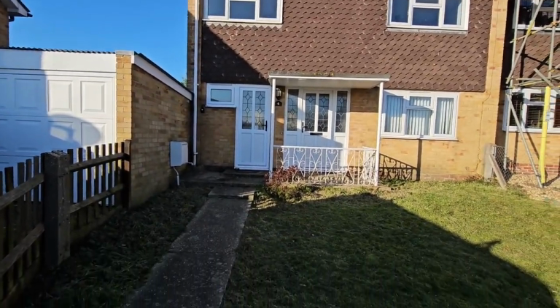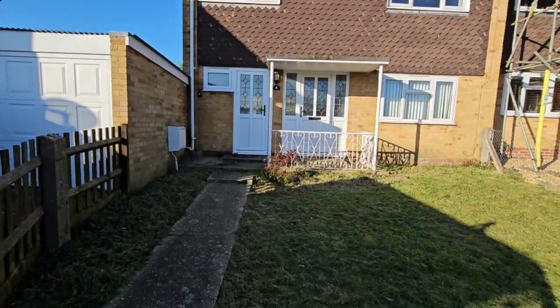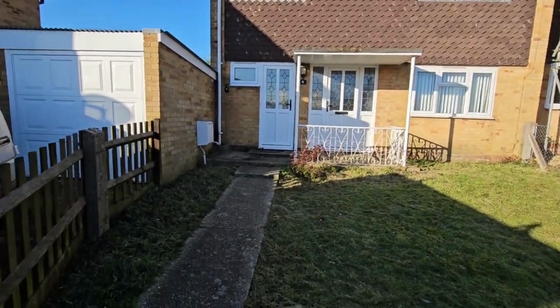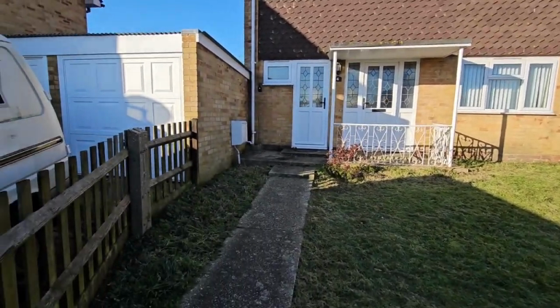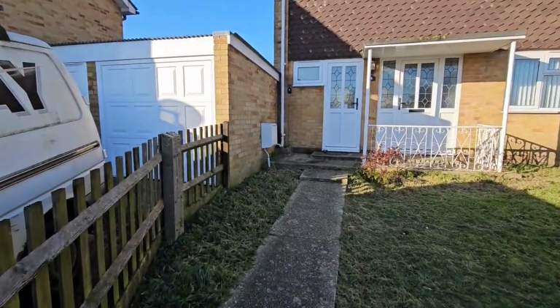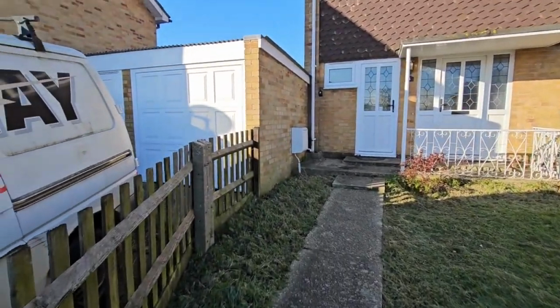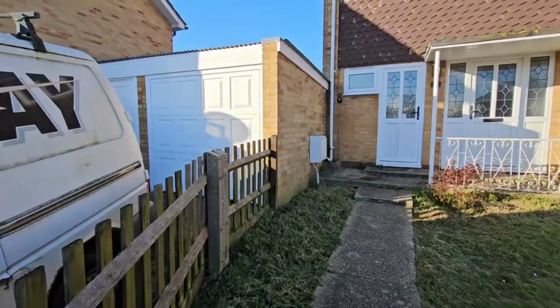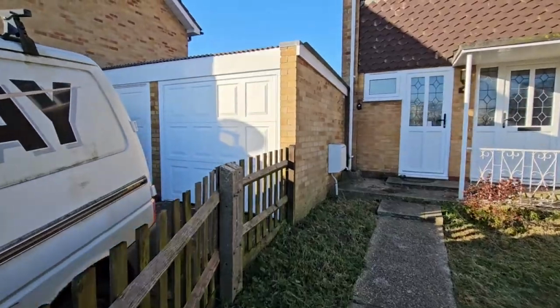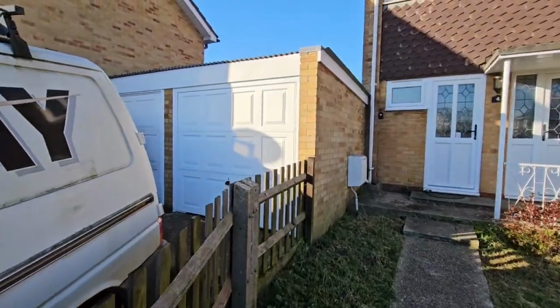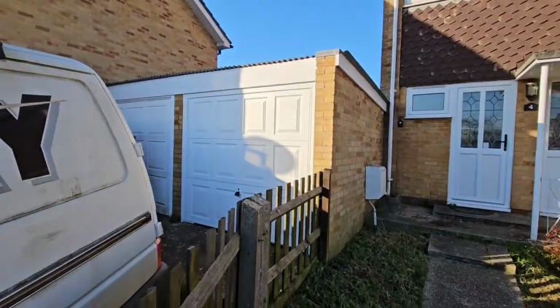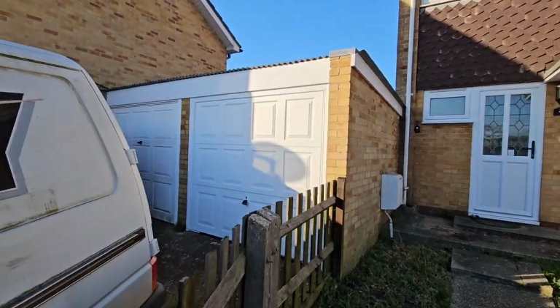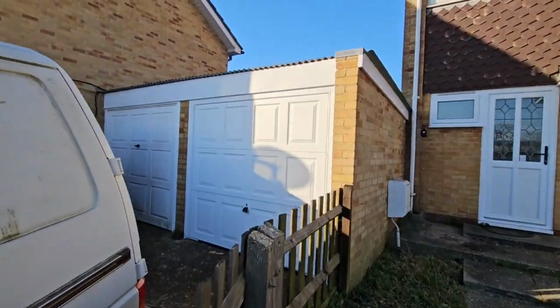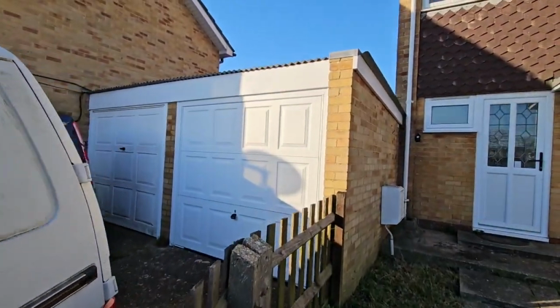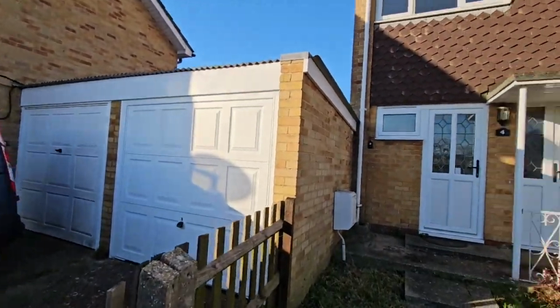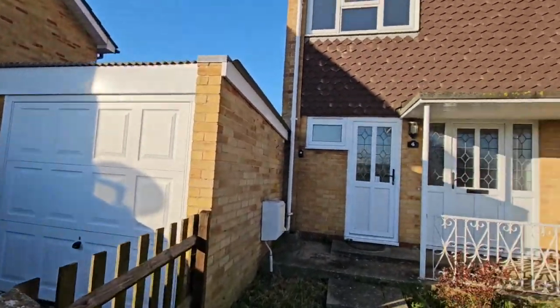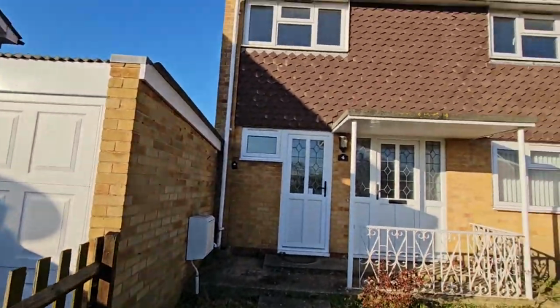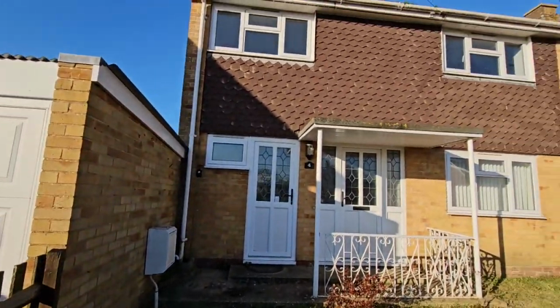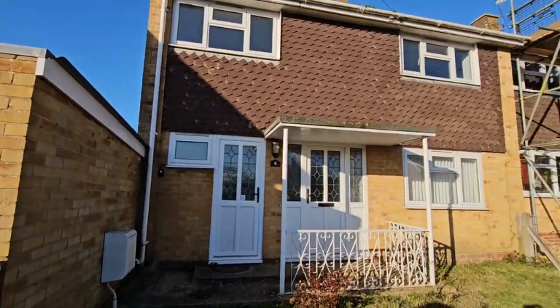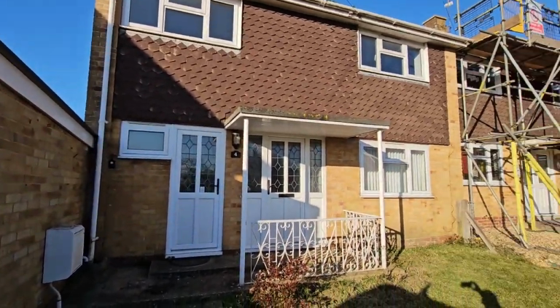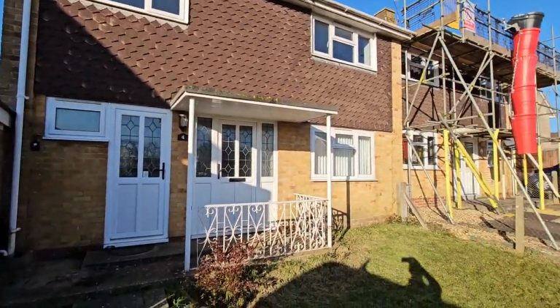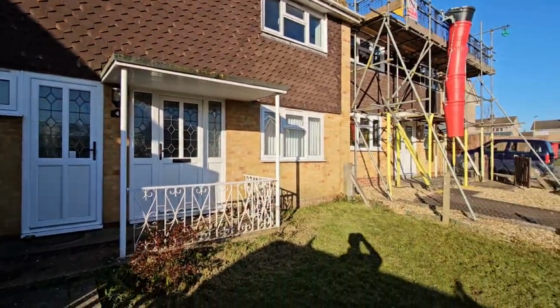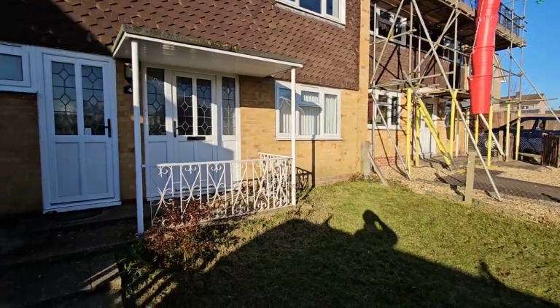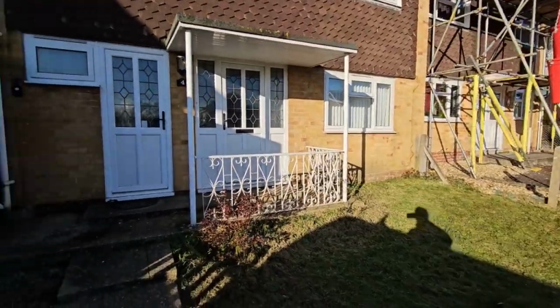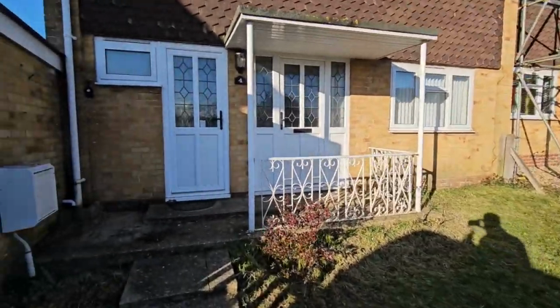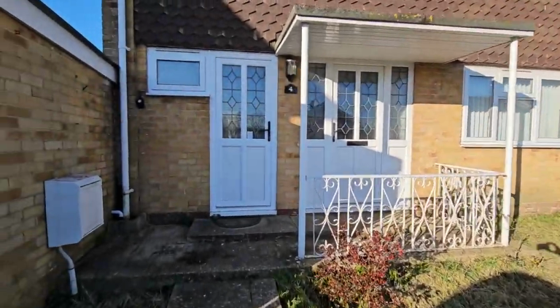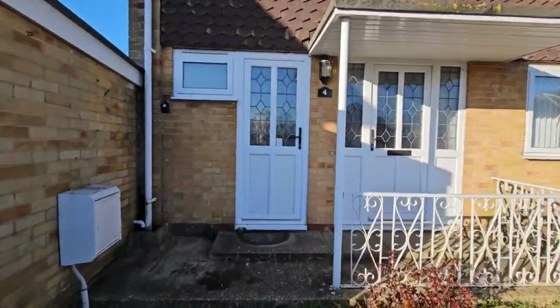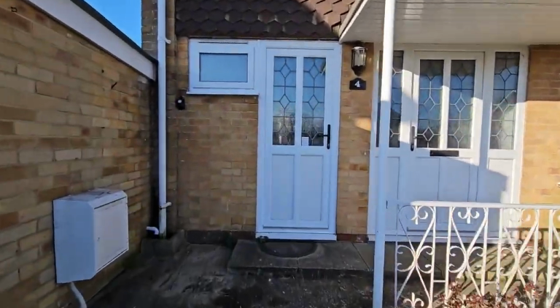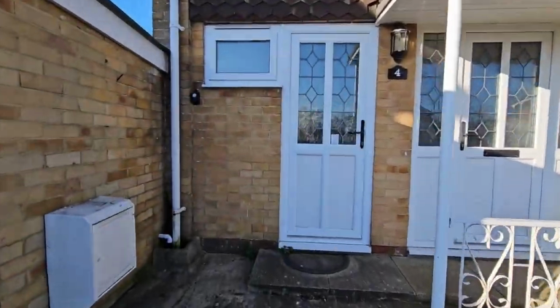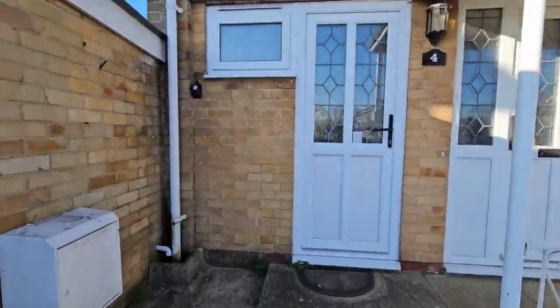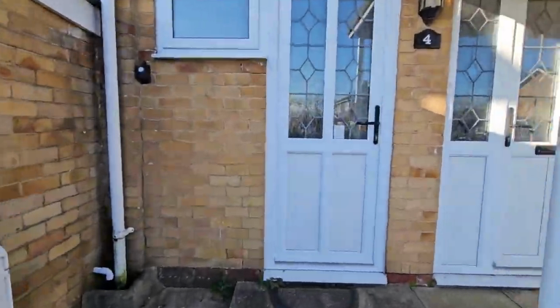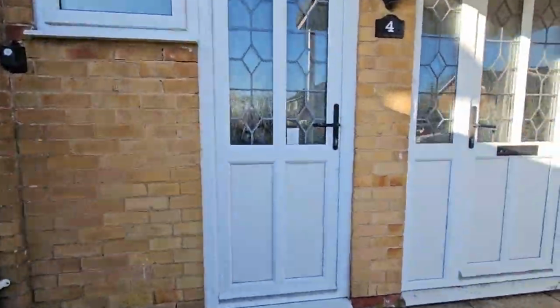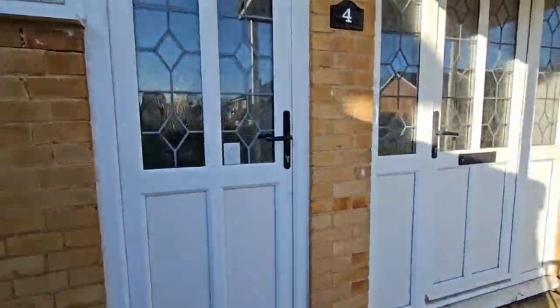Hi folks, today we're in Valley Road, Houndstown, not far from the secondary school, looking at this fantastic three-bedroom semi-detached house offered unfurnished through Parker's Lettings.